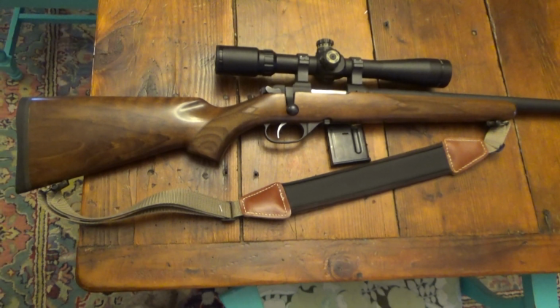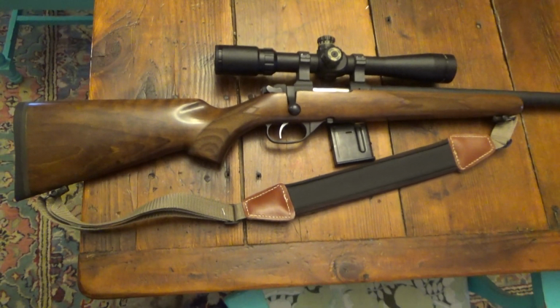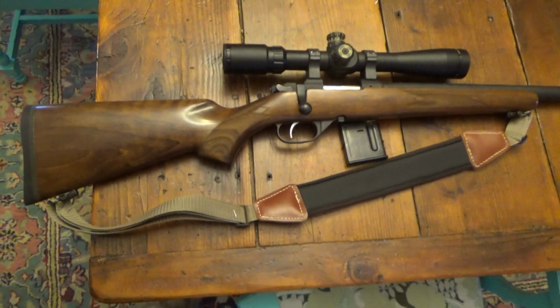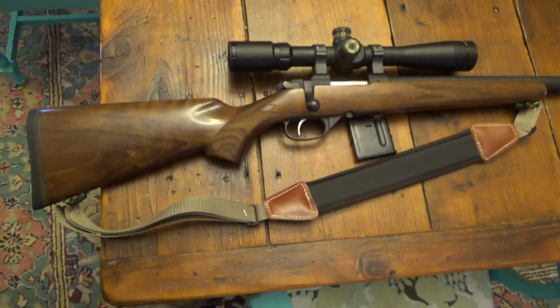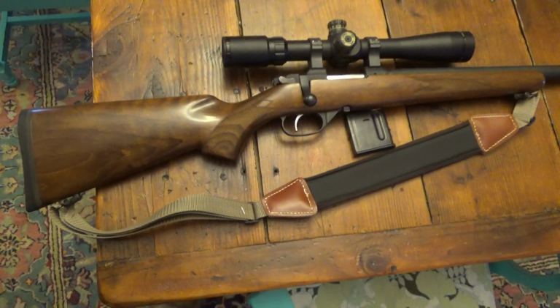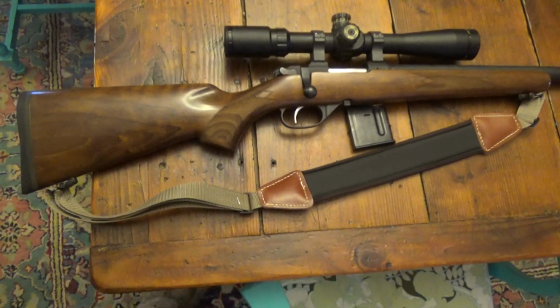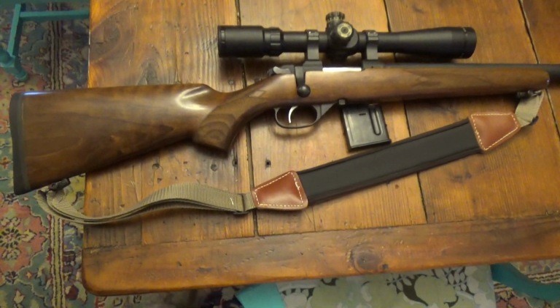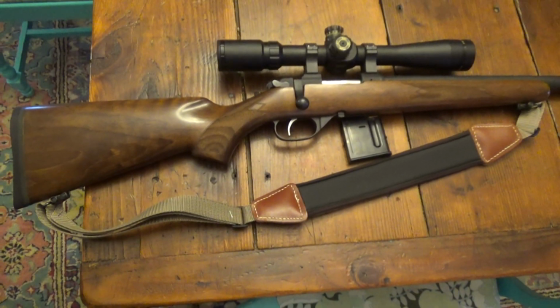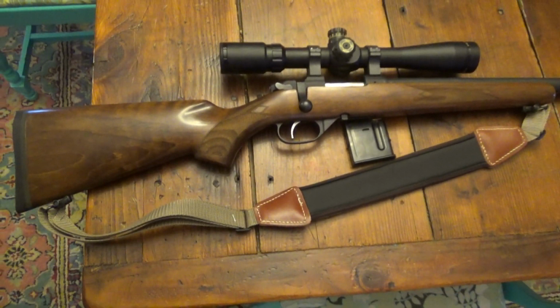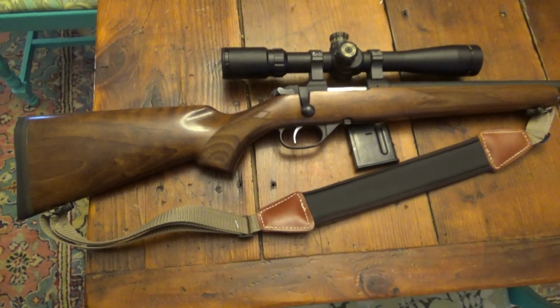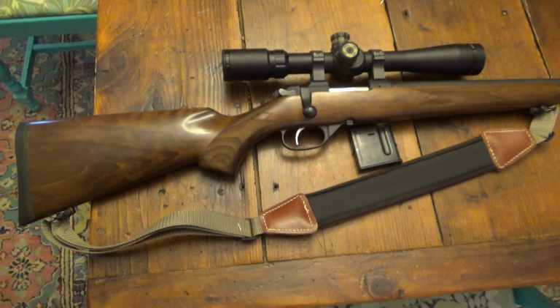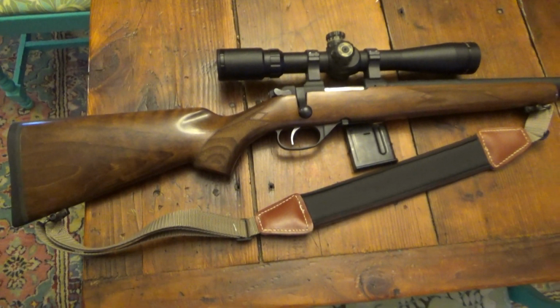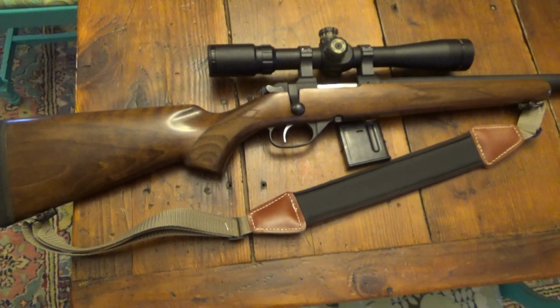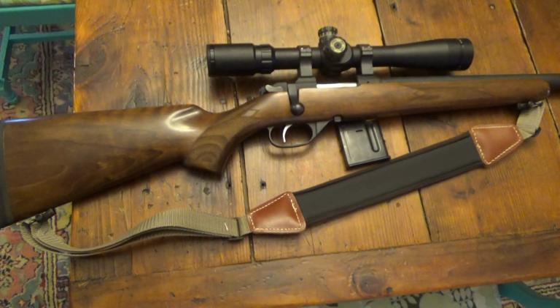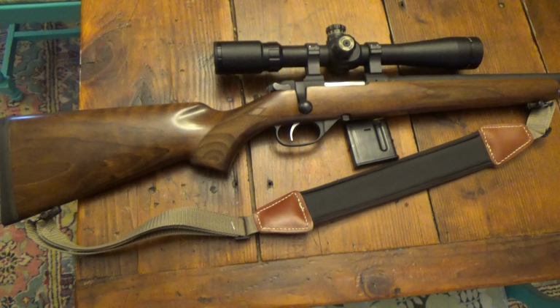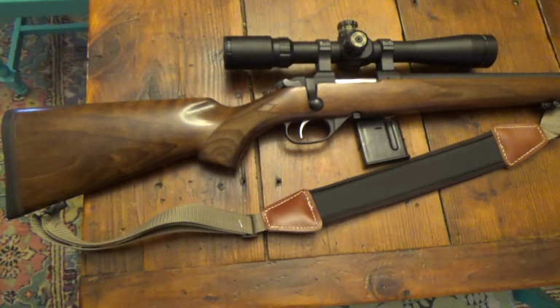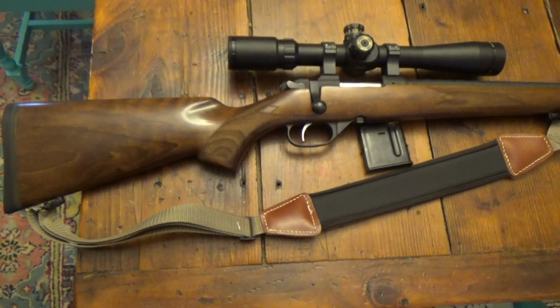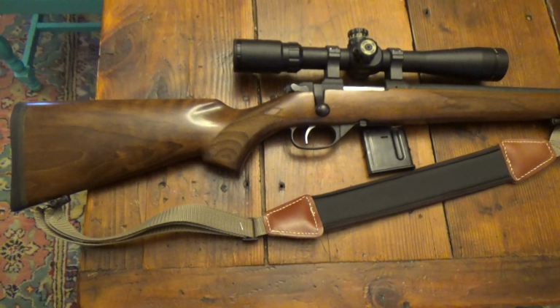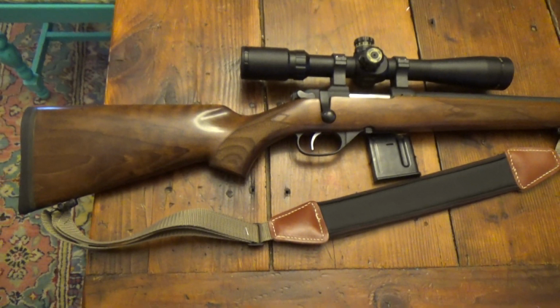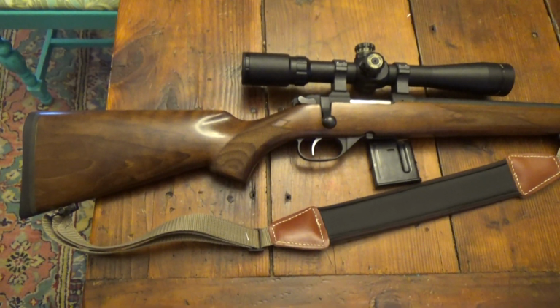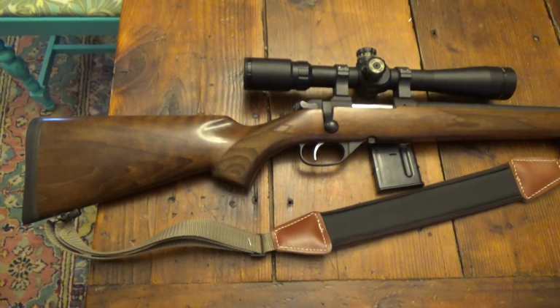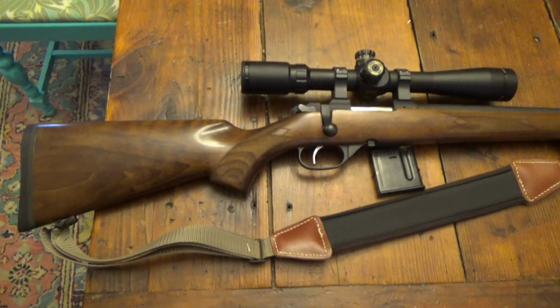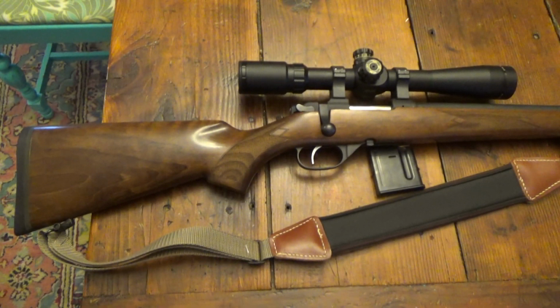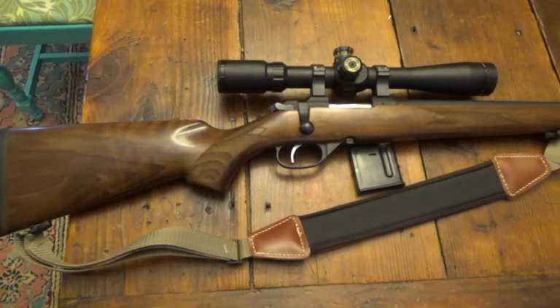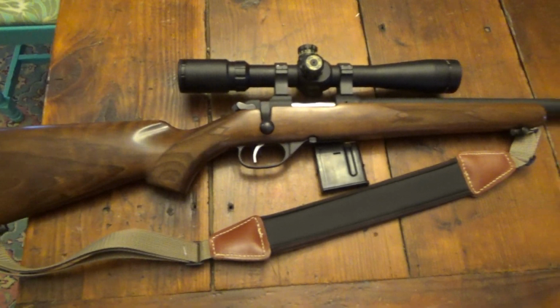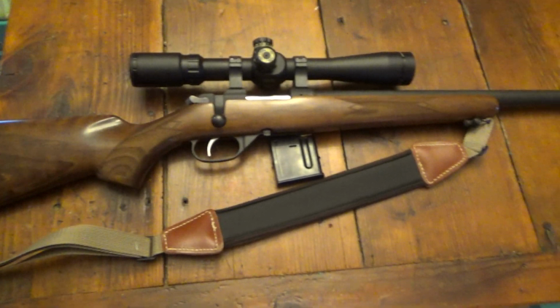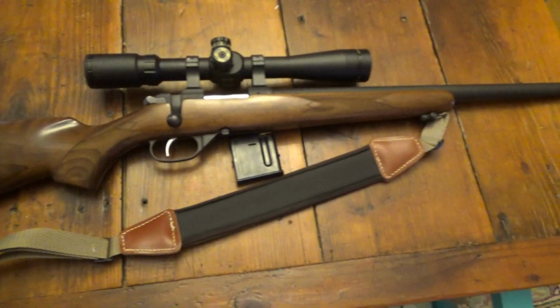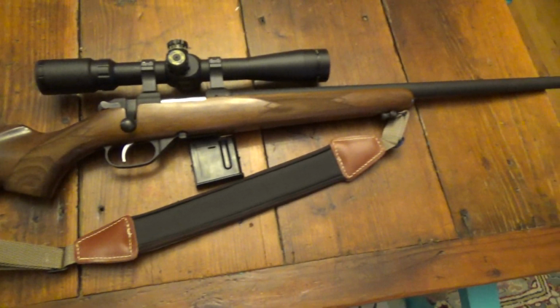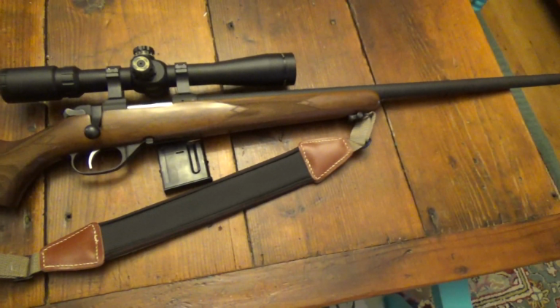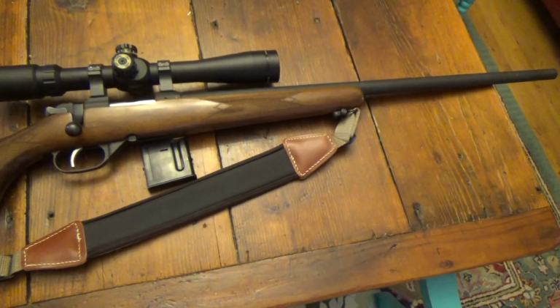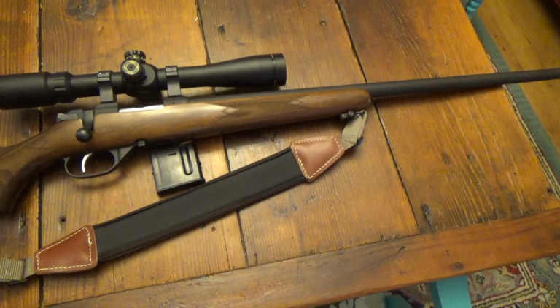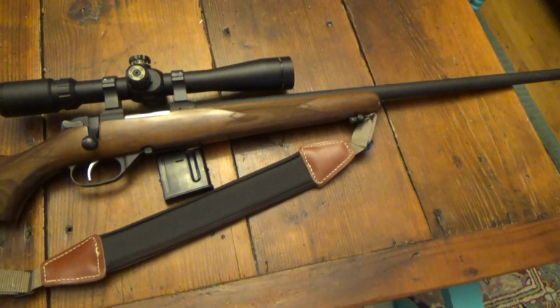Alright guys, LandRound89 here with the CZ Model 527. I'm going to go over some of the things I like and things I don't like about the gun.